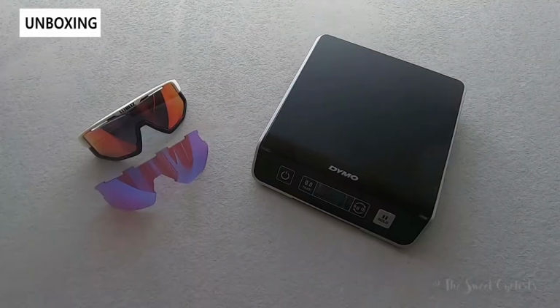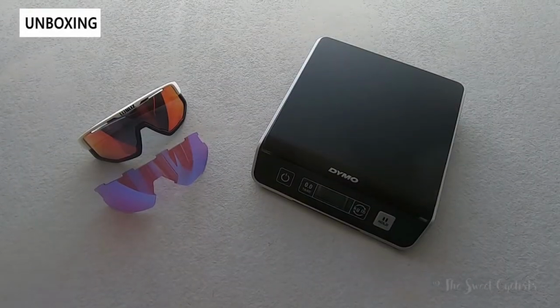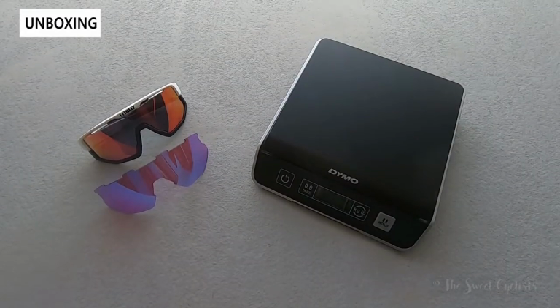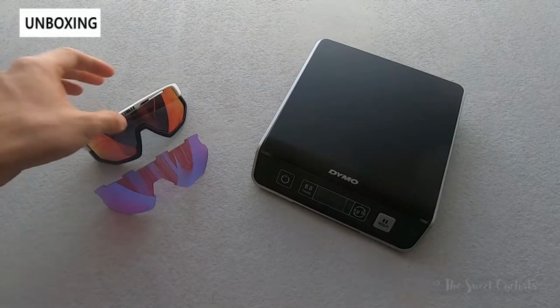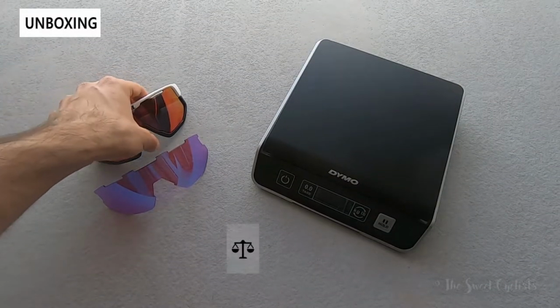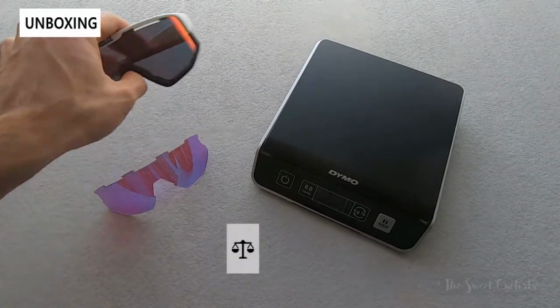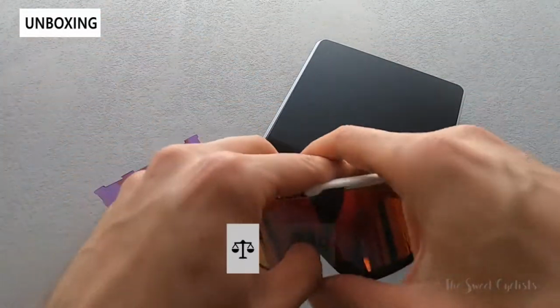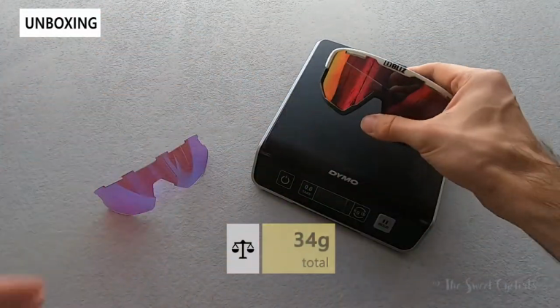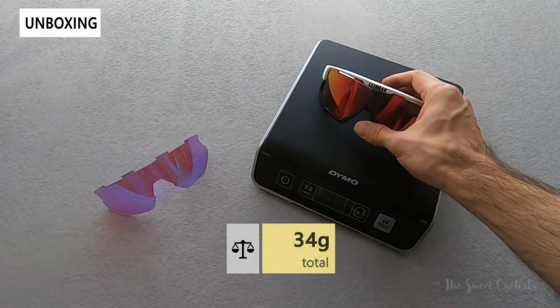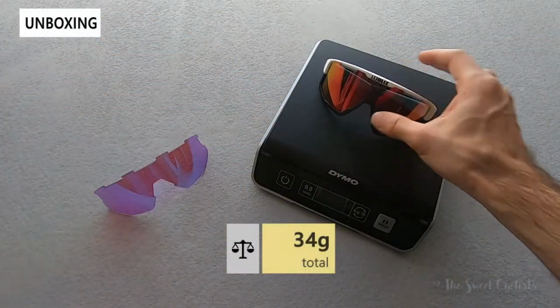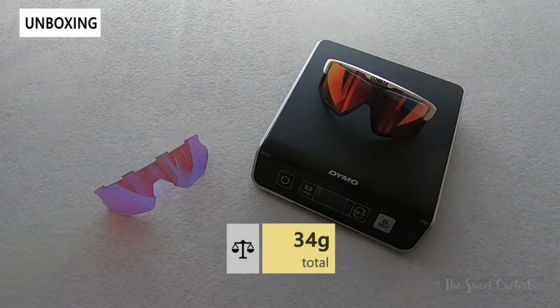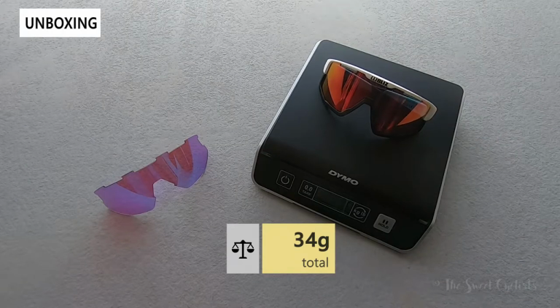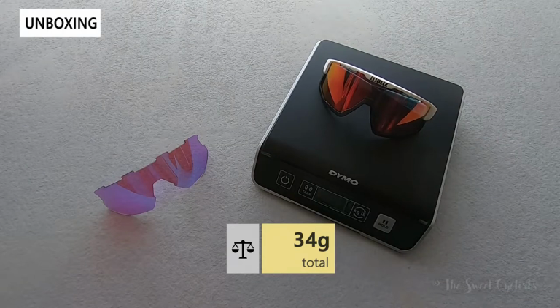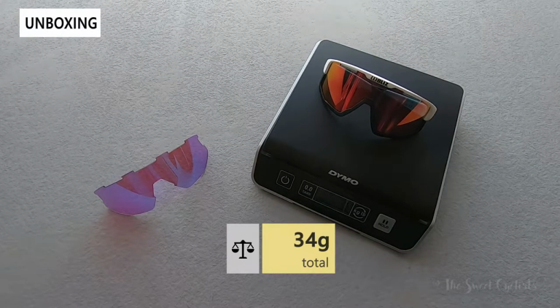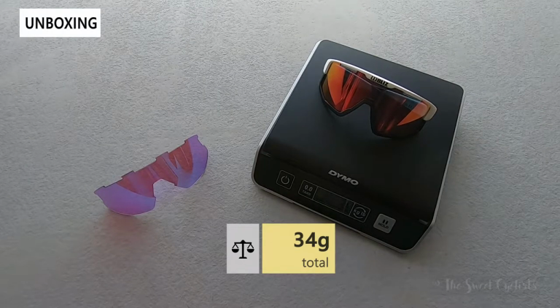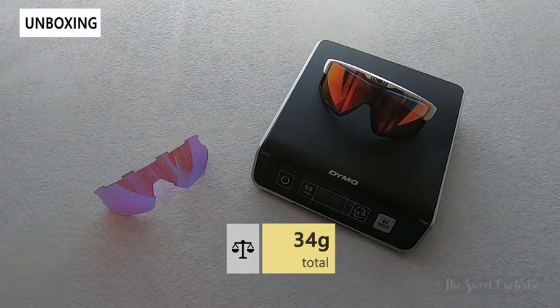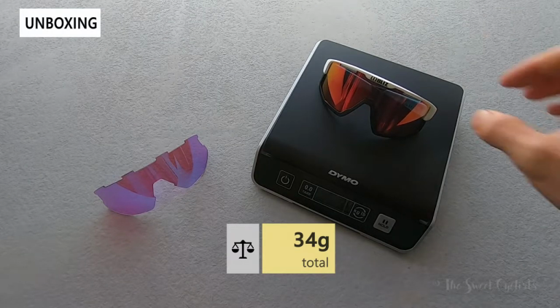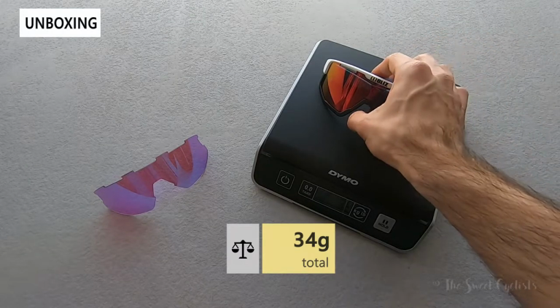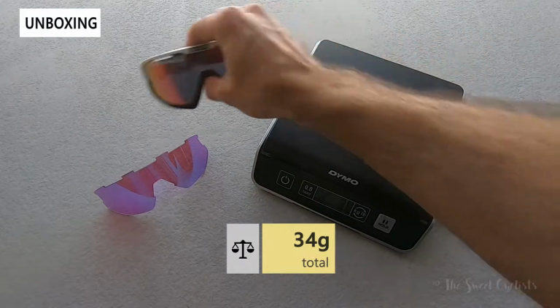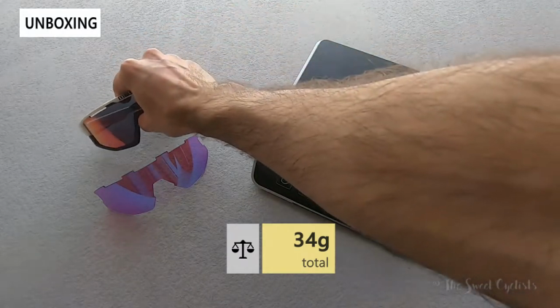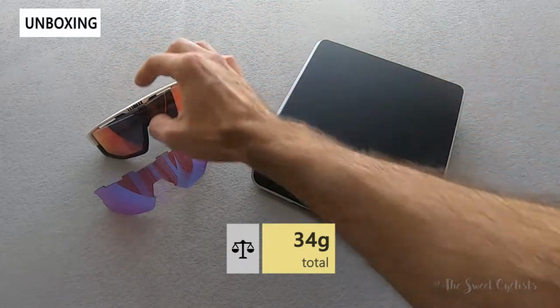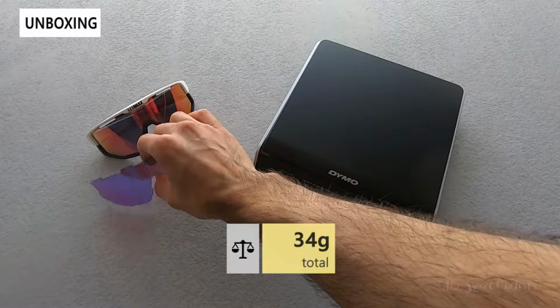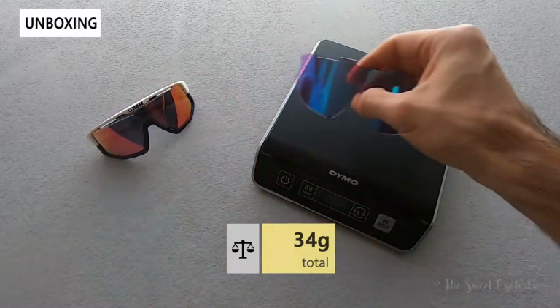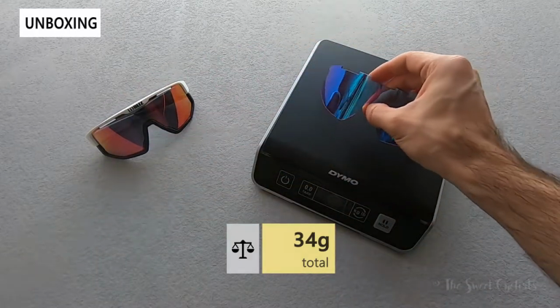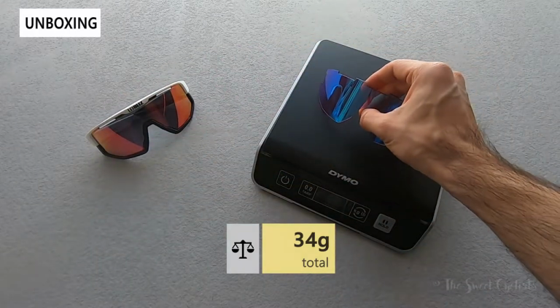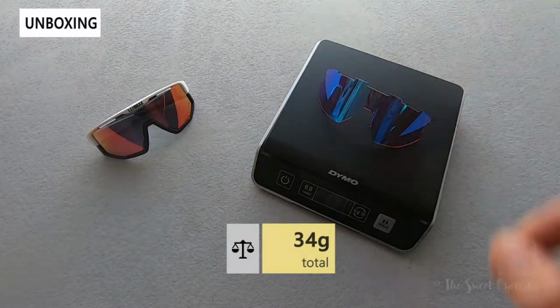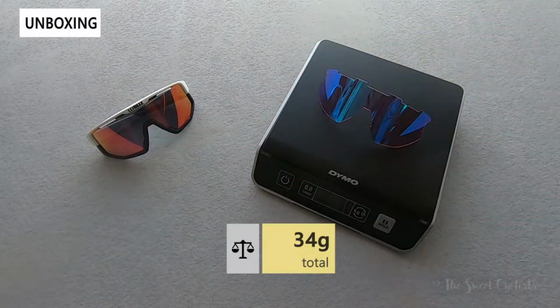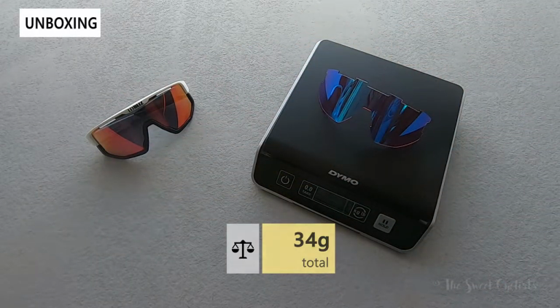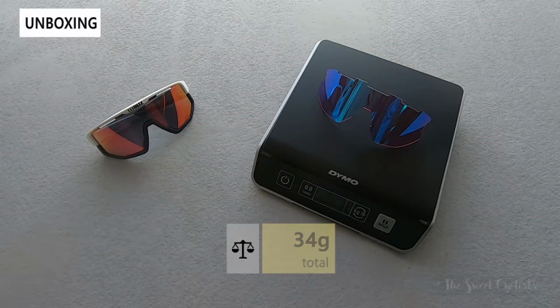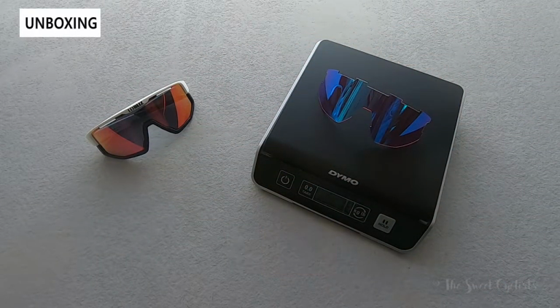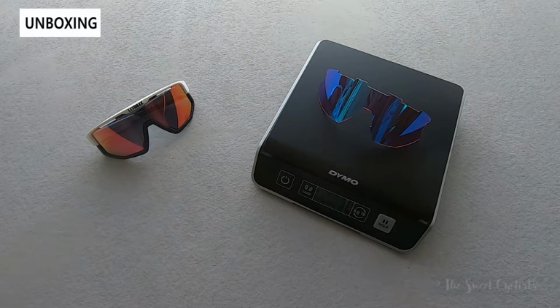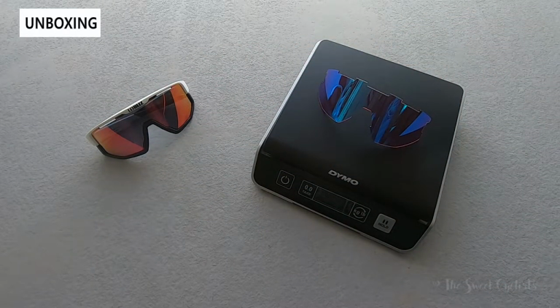Now let's take a second to look at the weight of the sunglasses. With the jawbones installed it comes in at 34 grams, so quite light. And out of curiosity, the Nordic Light lens weighs in at only 12 grams.